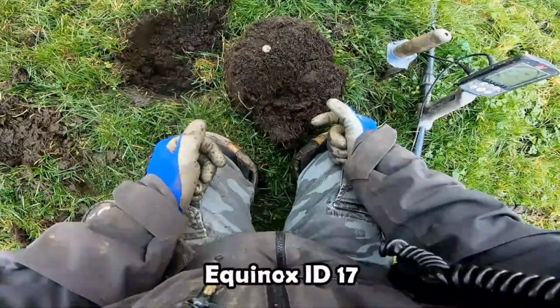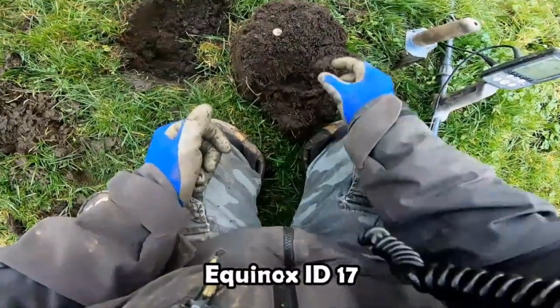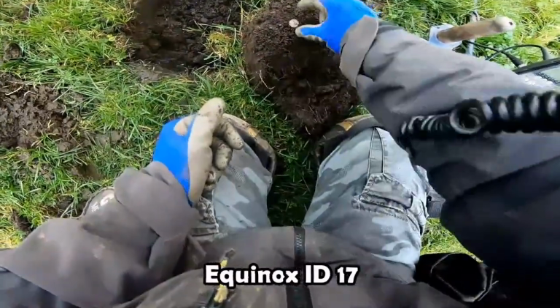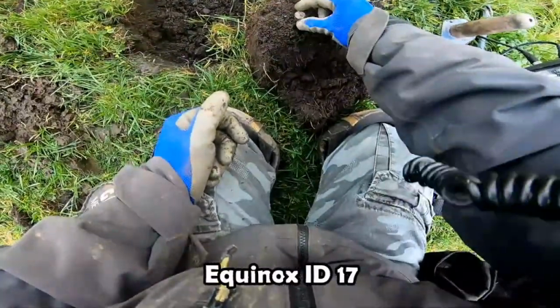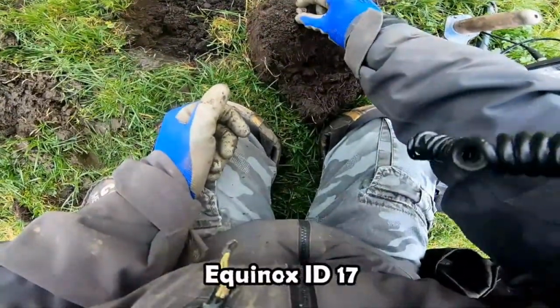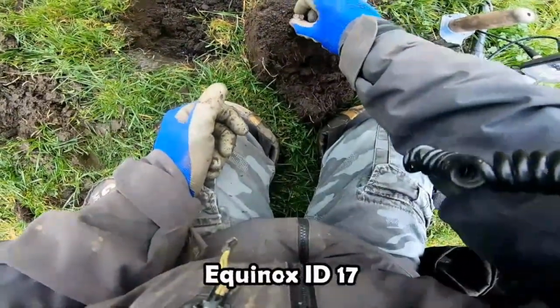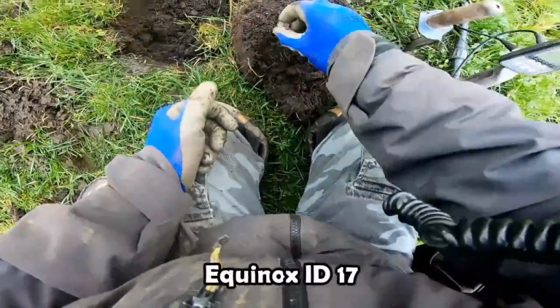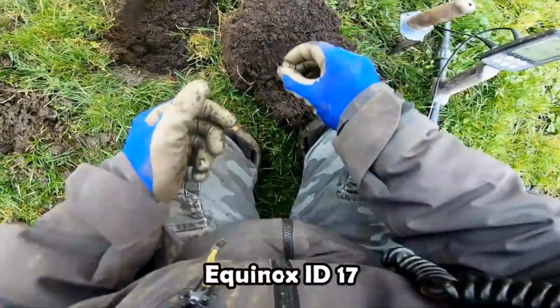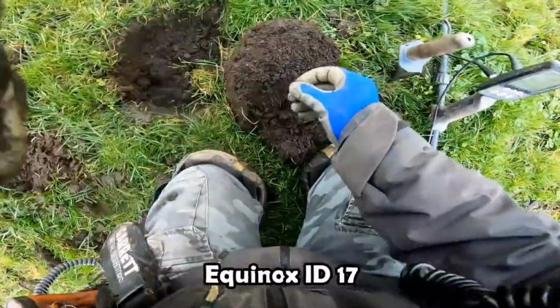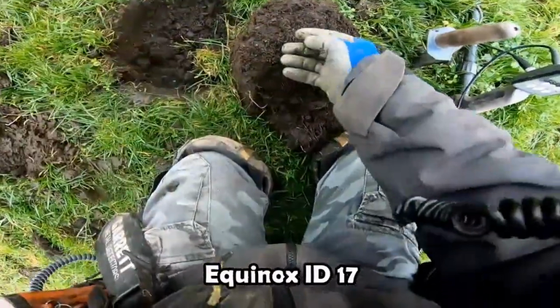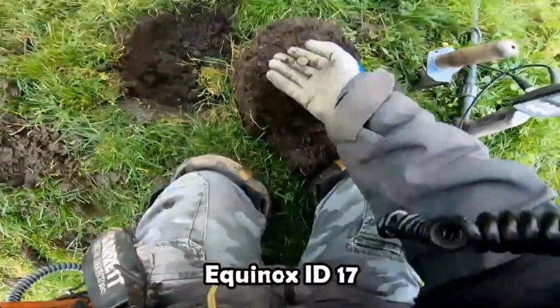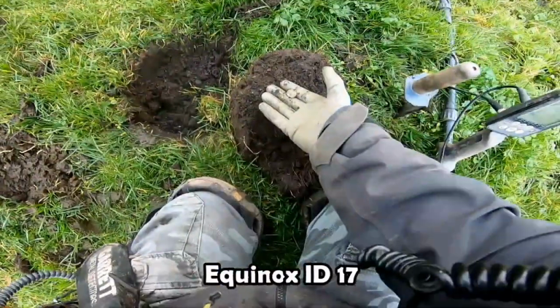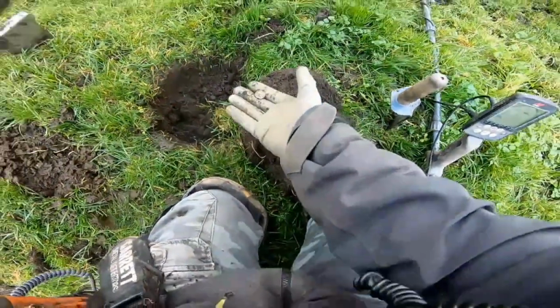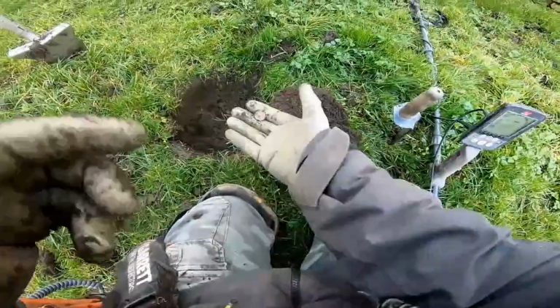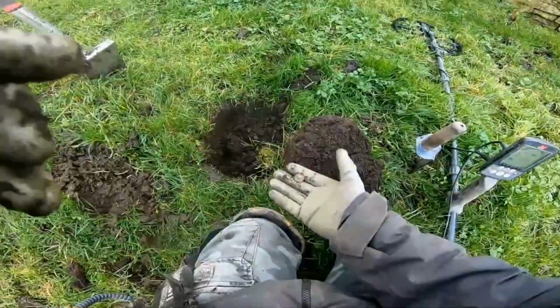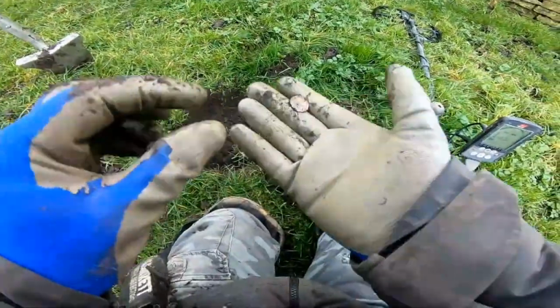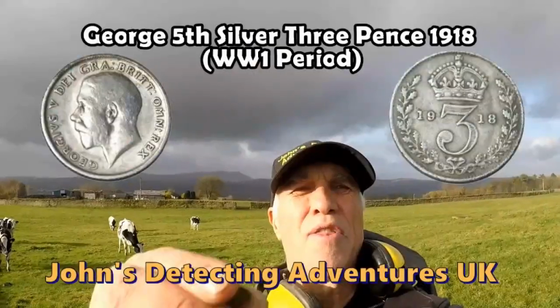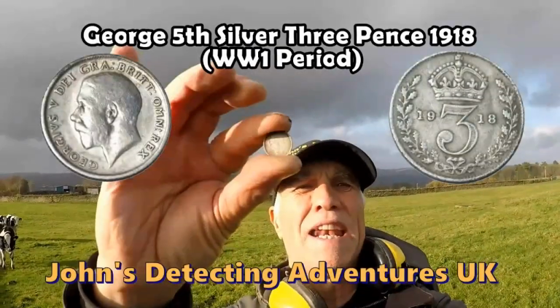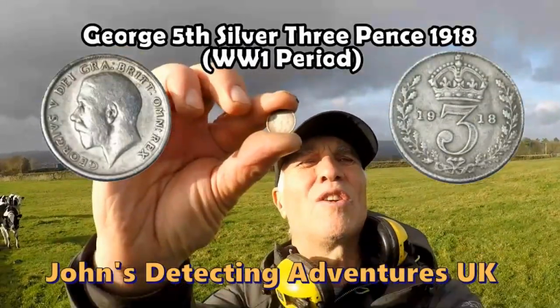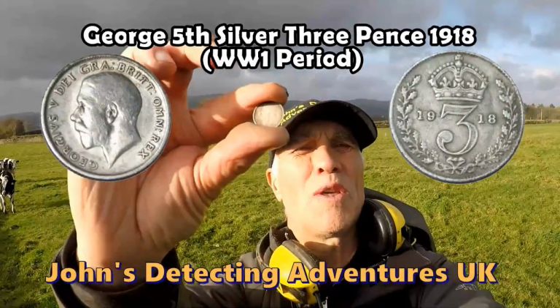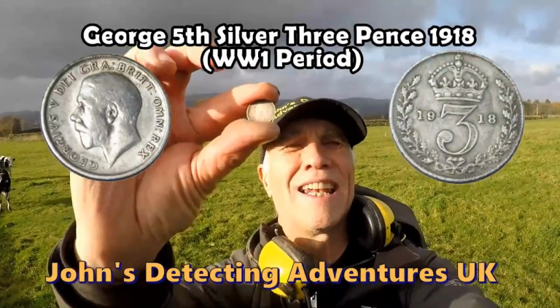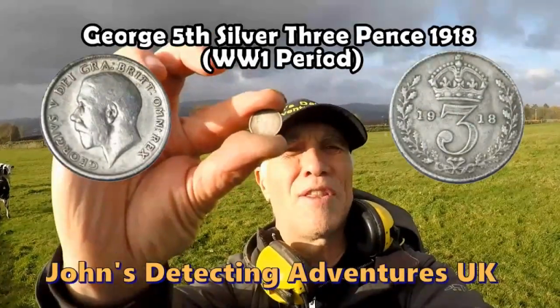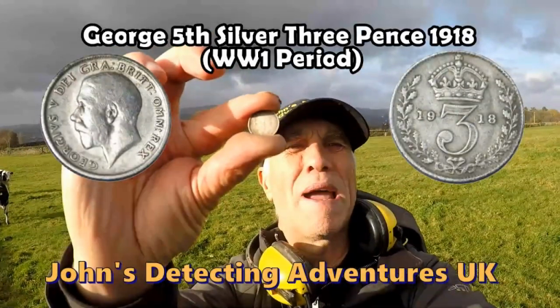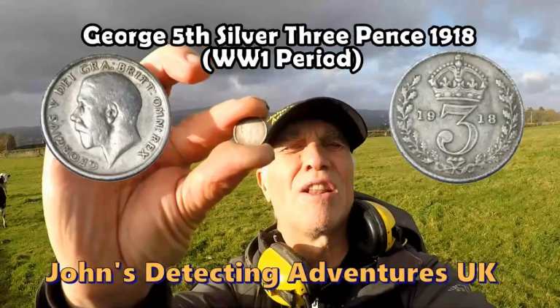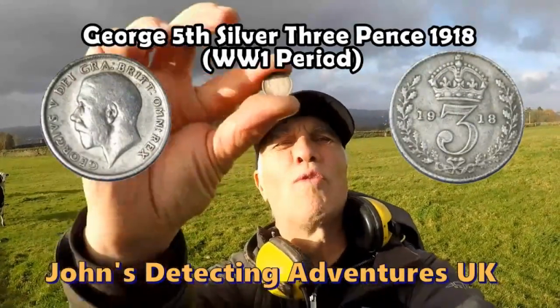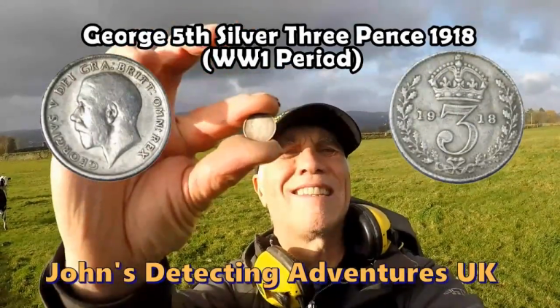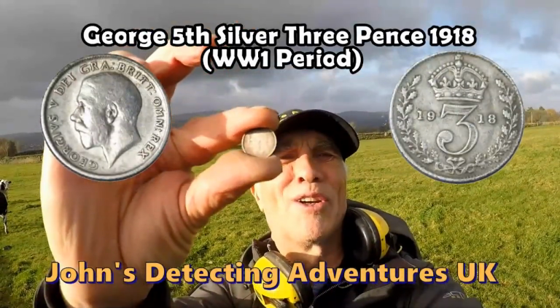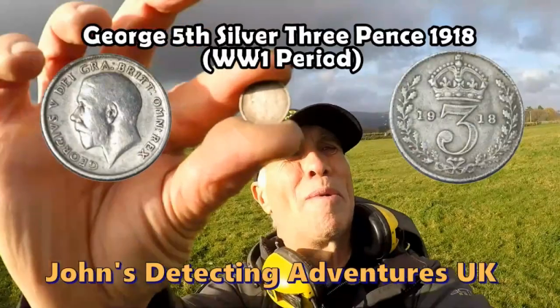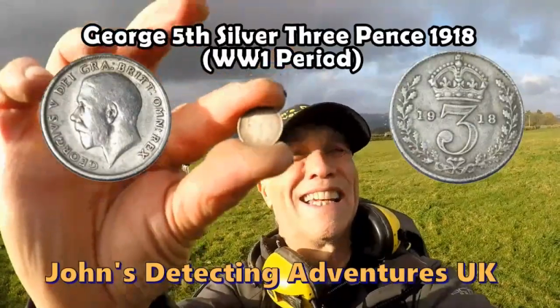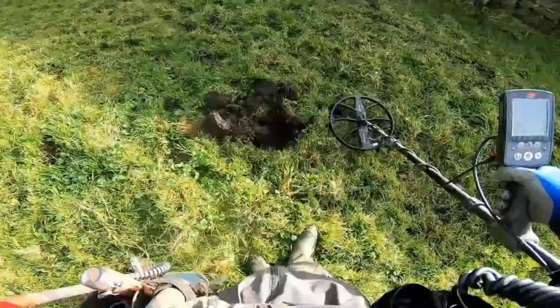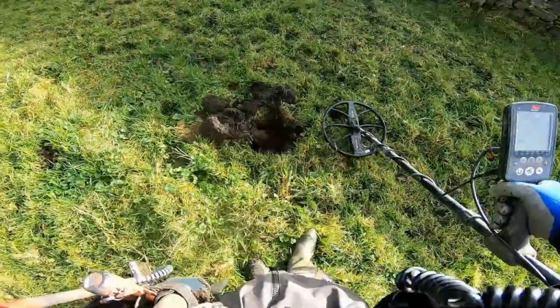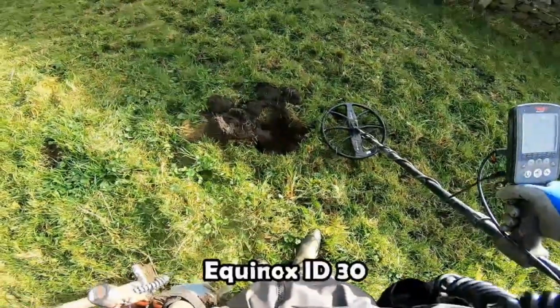We got a little silver out of that — a 17th century three pence silver coin. I'll show you a date later. Love digging silver up, brilliant!